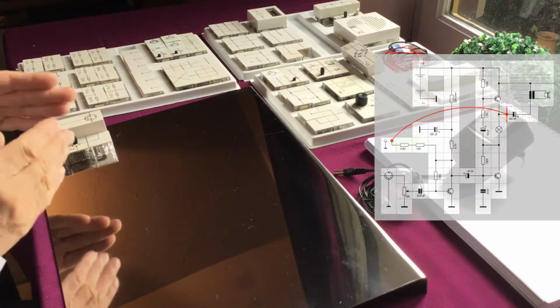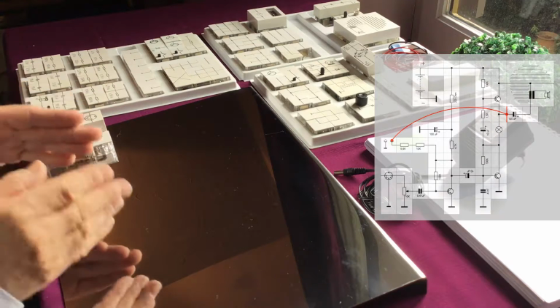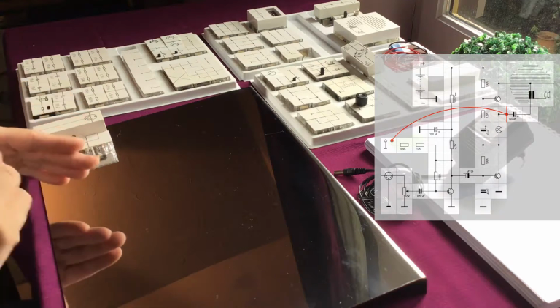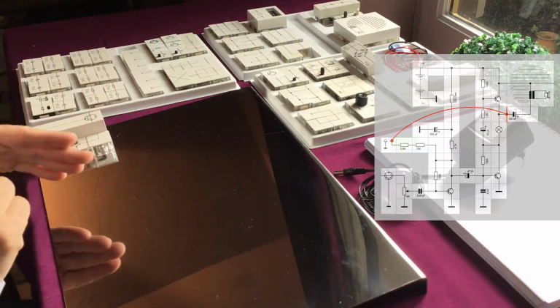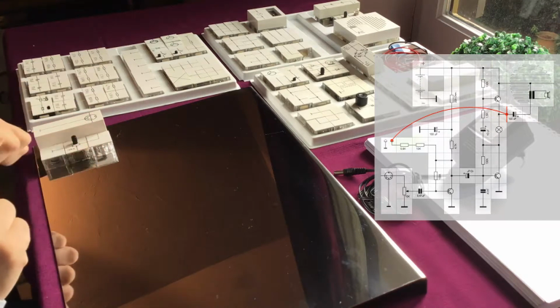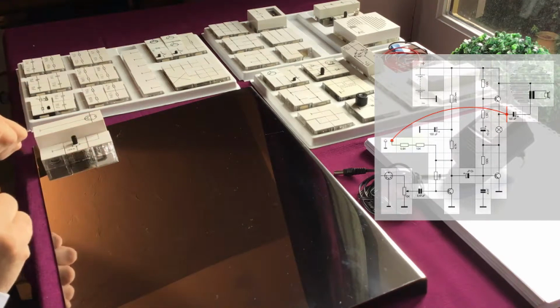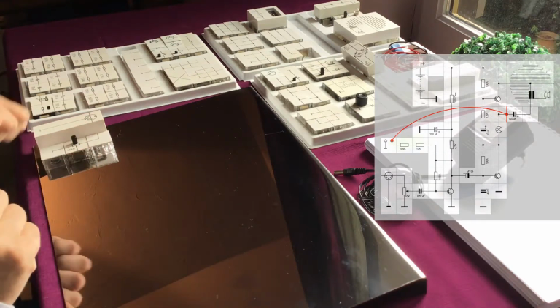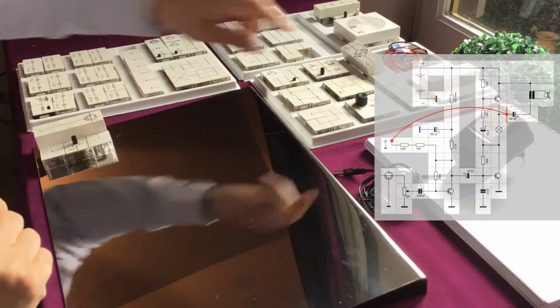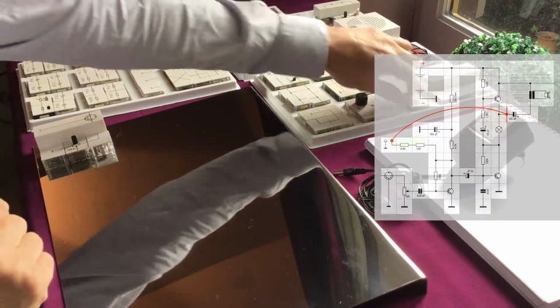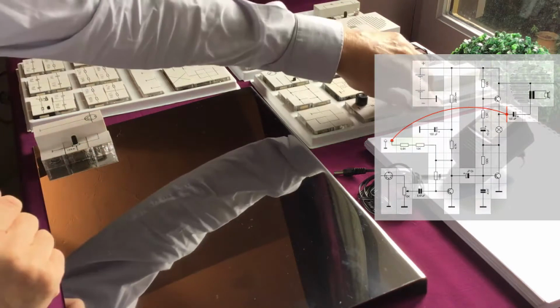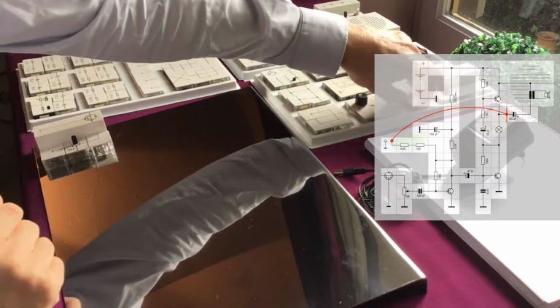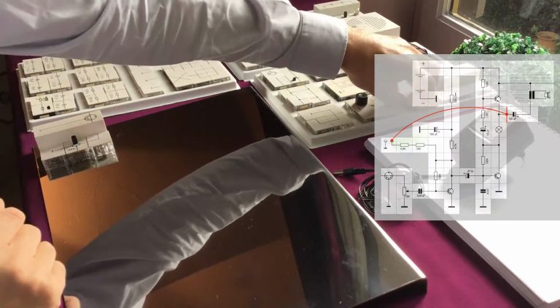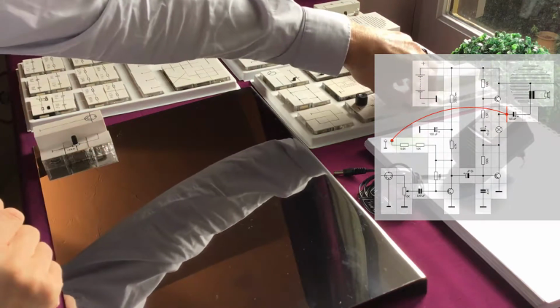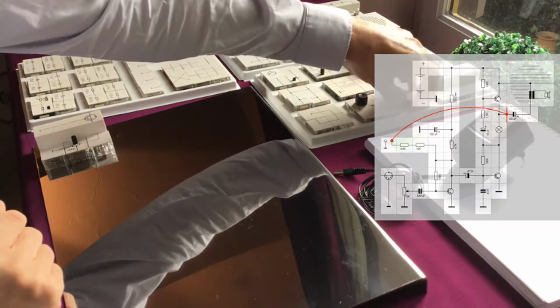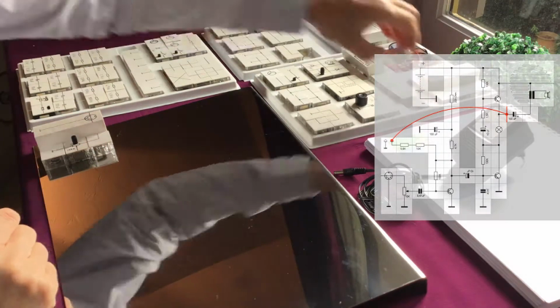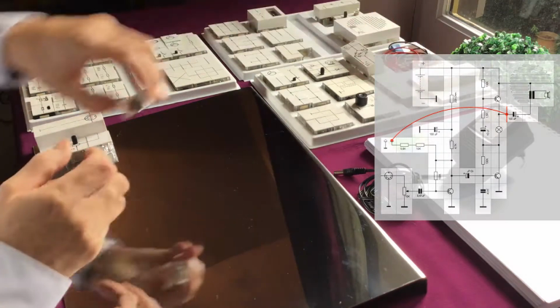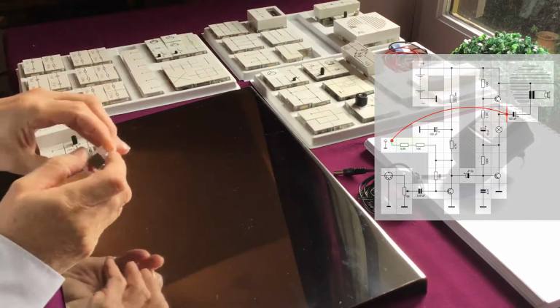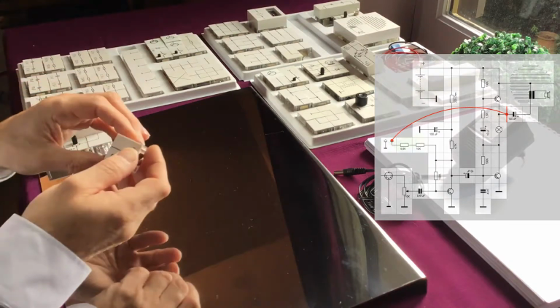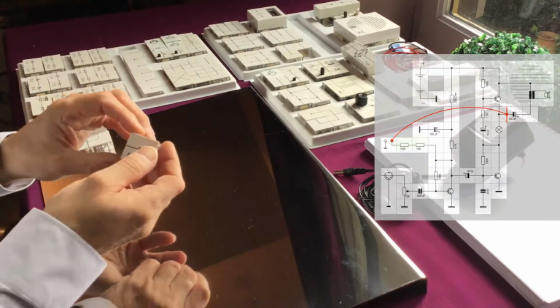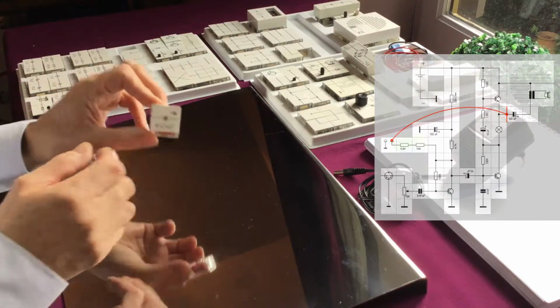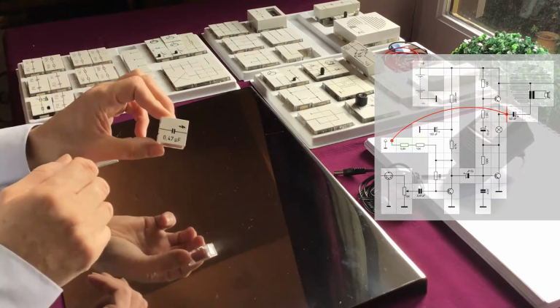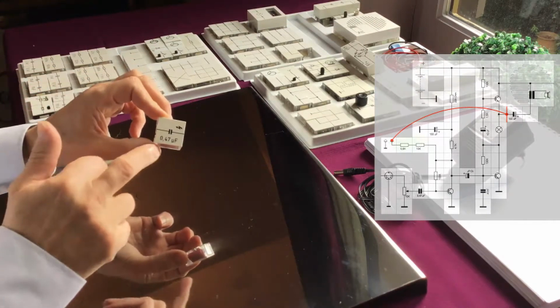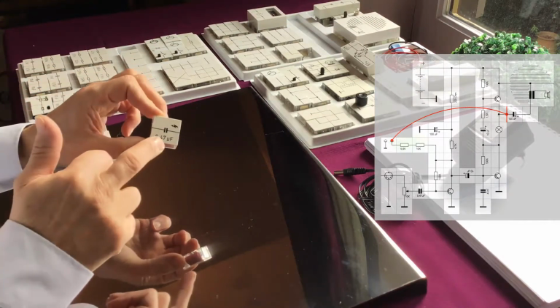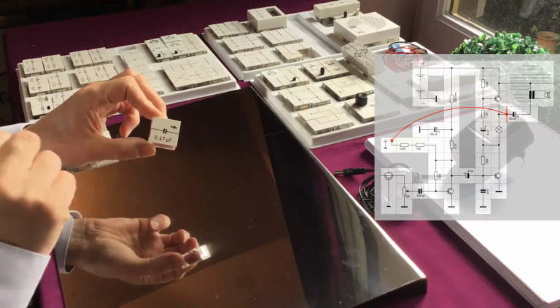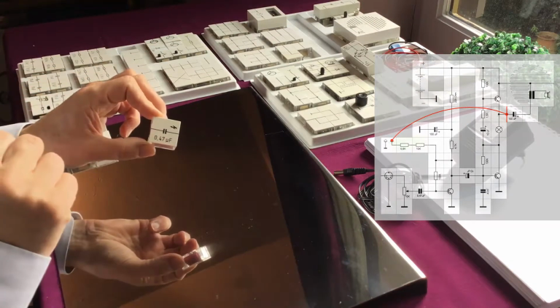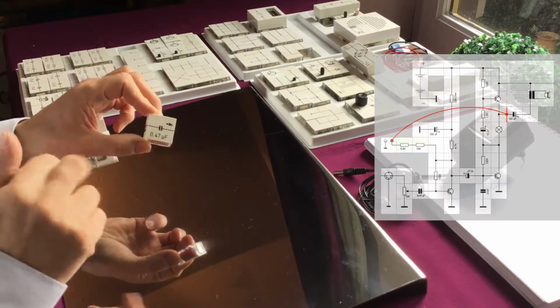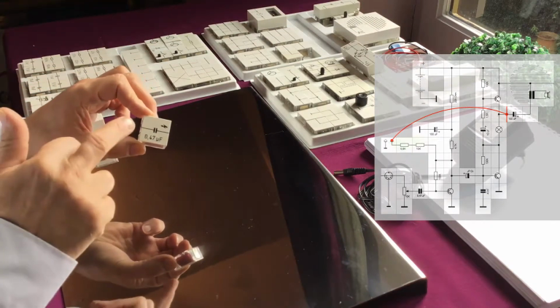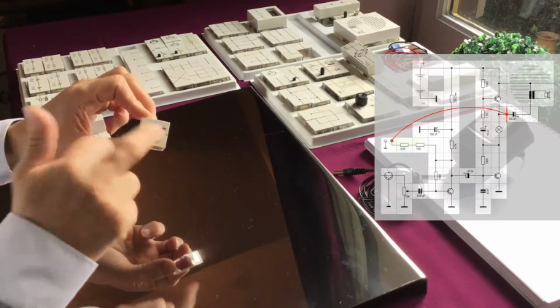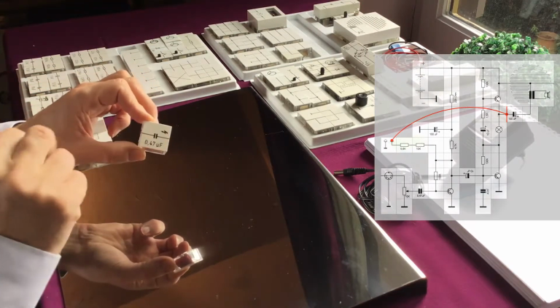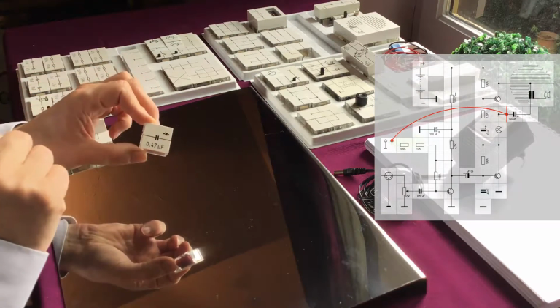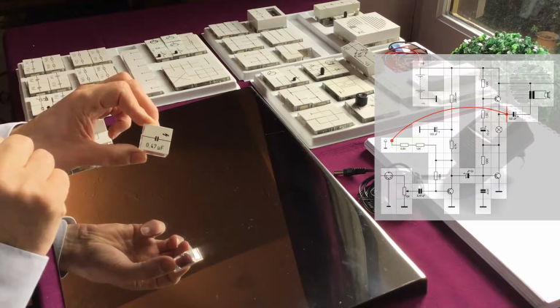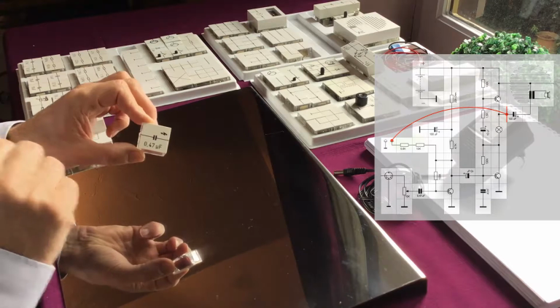To separate our input from our first amplifier, we need a capacitor. We use this capacitor of 0.47uF. It can be mounted either way.